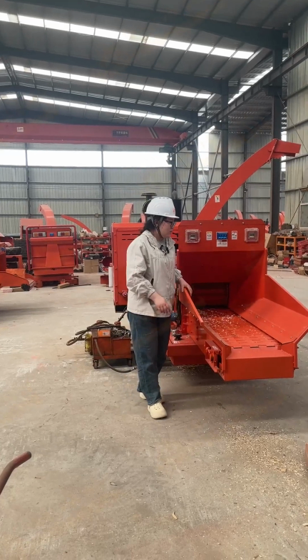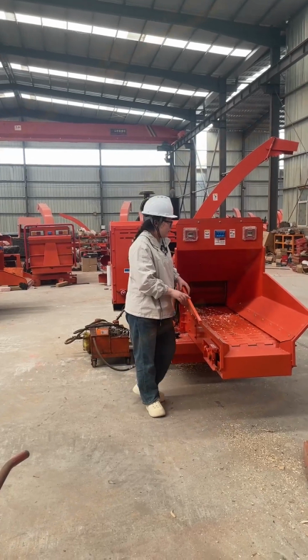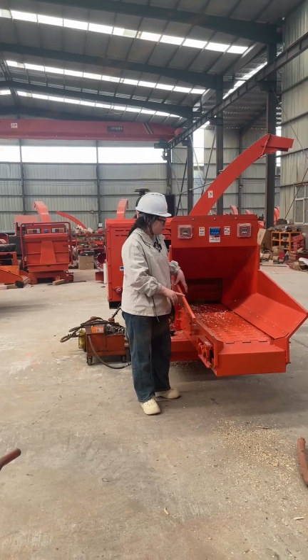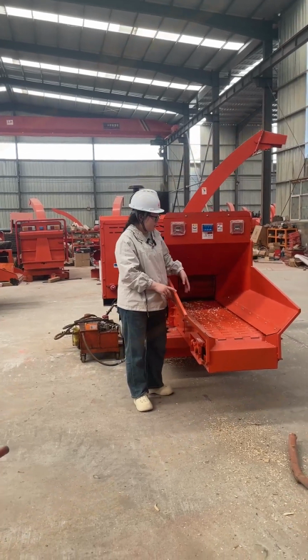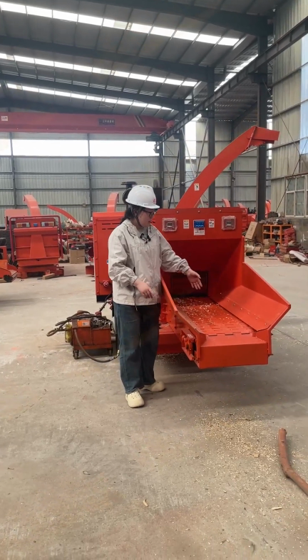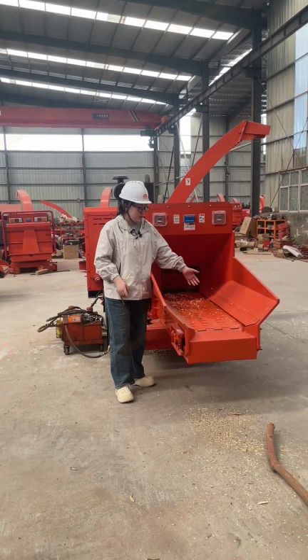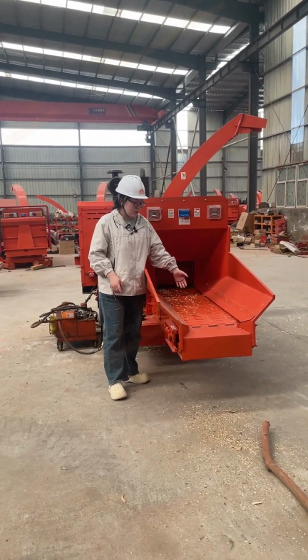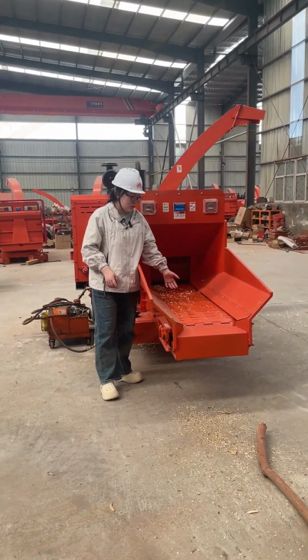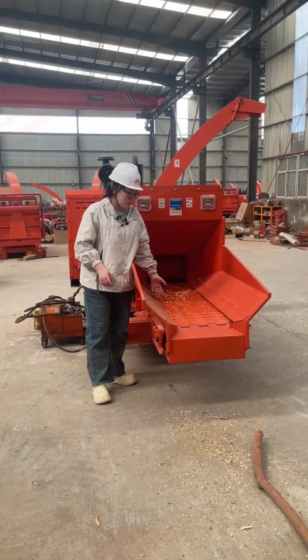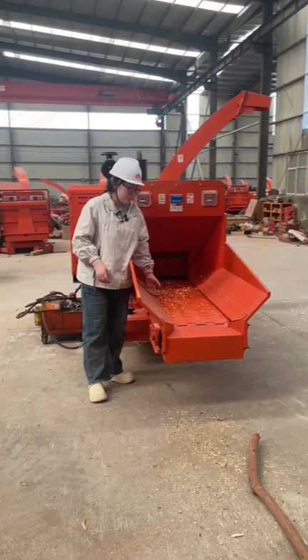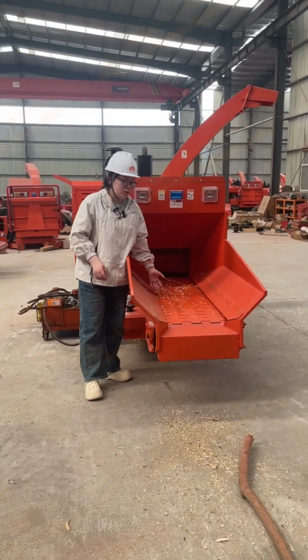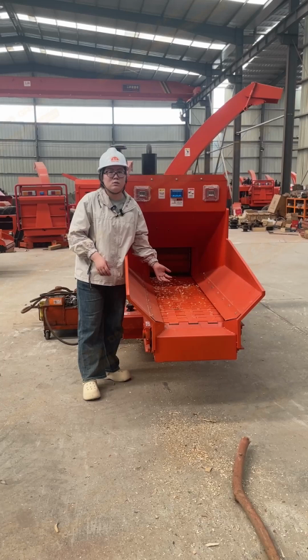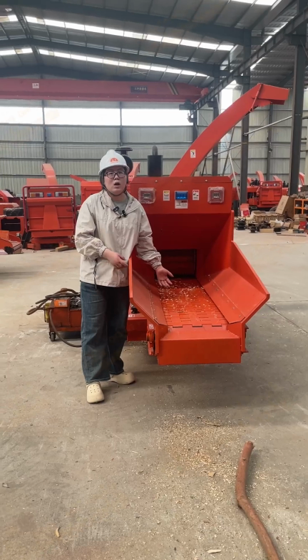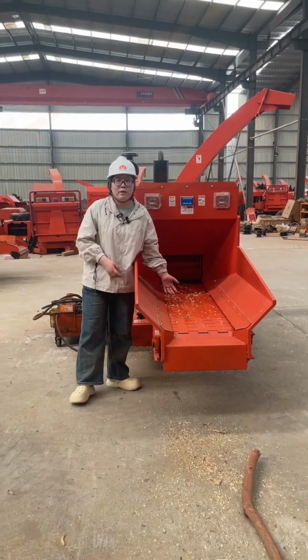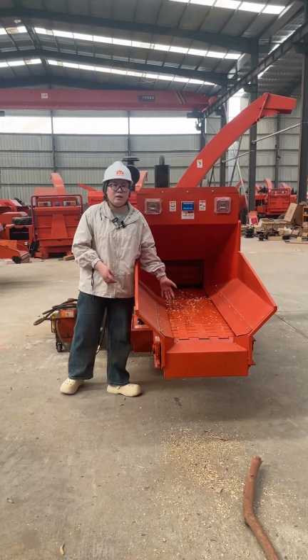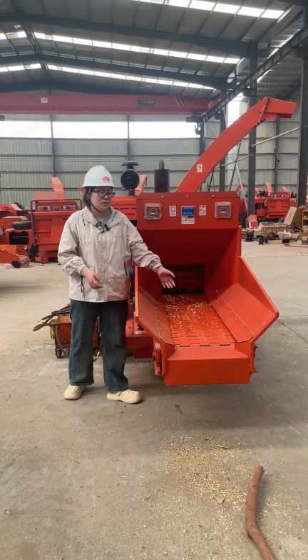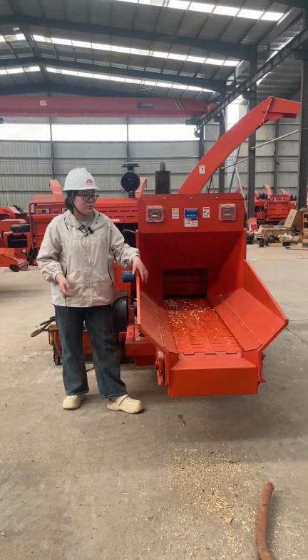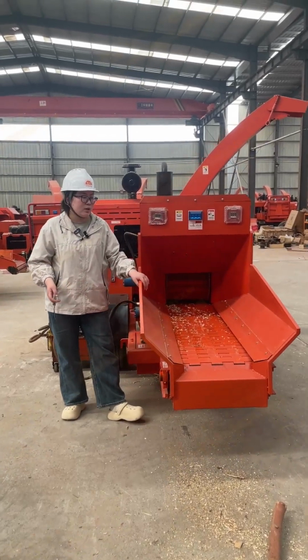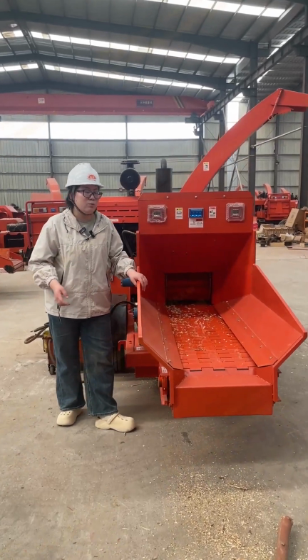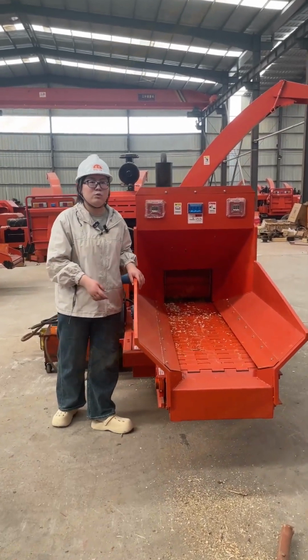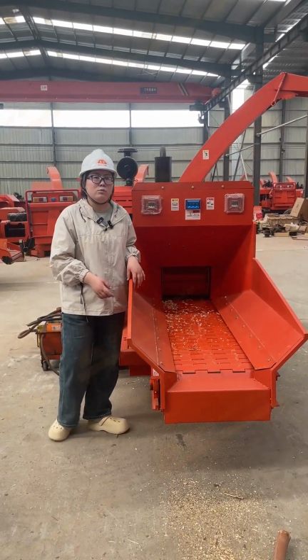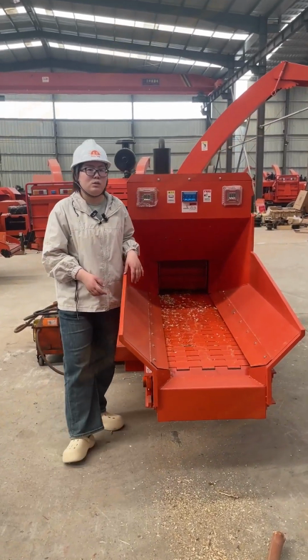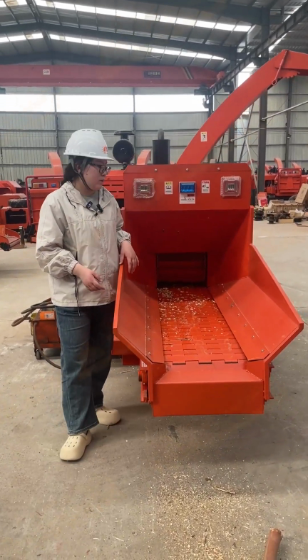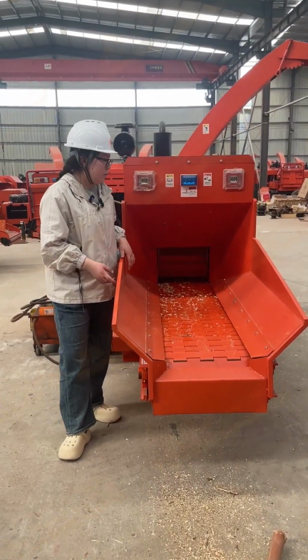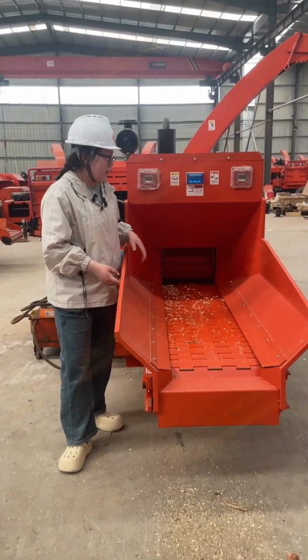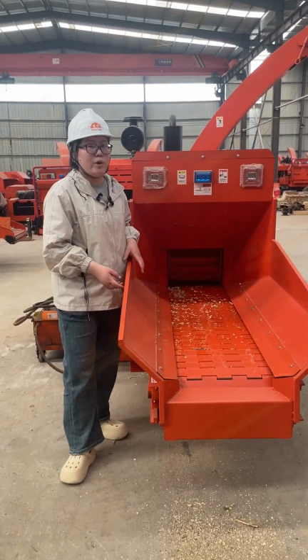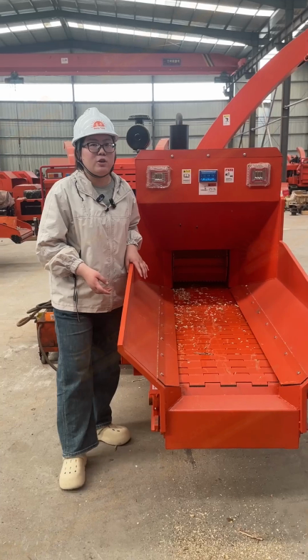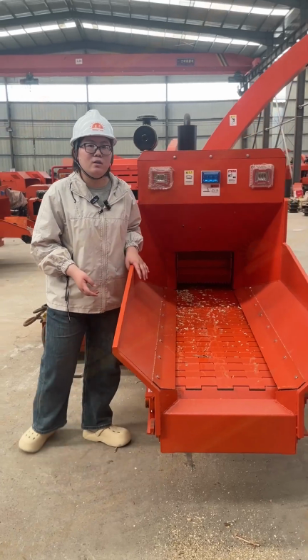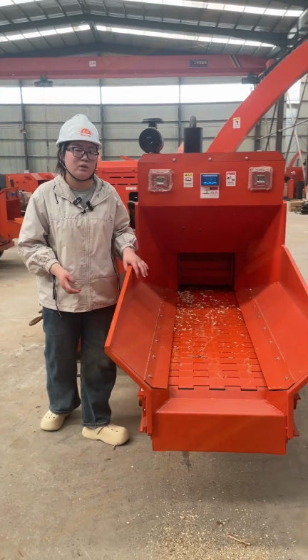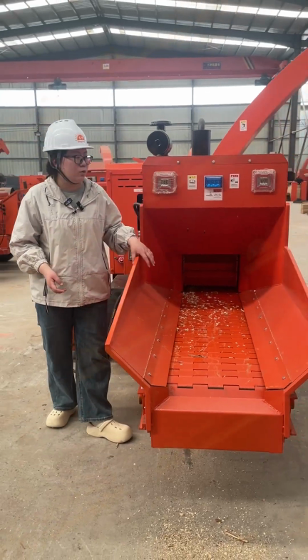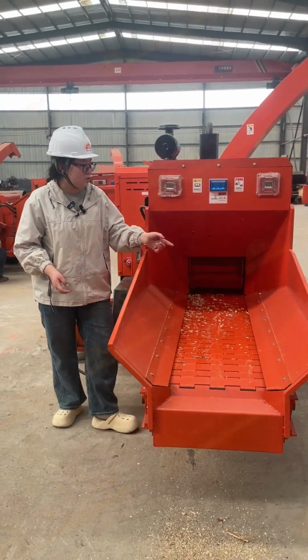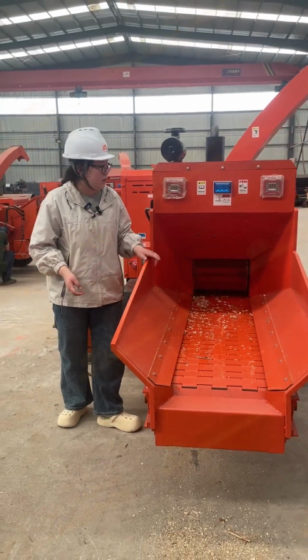And next to me, it's the machine's feed inlet. And you can put raw materials like branch and waste oil into it.